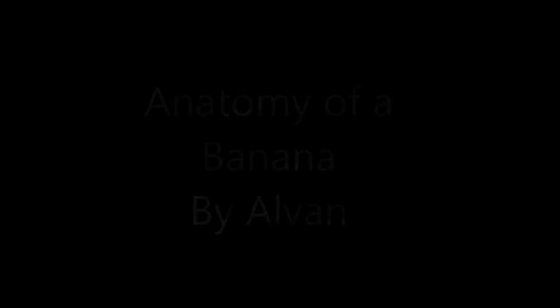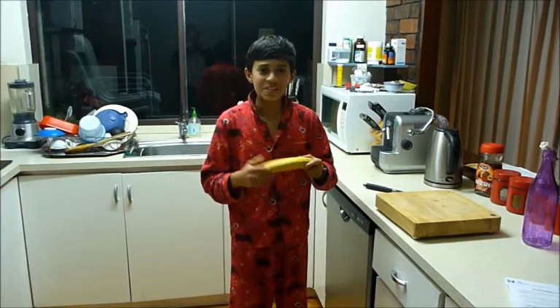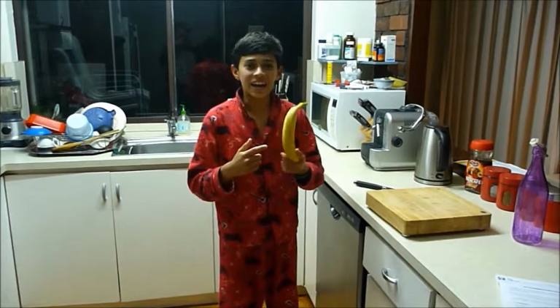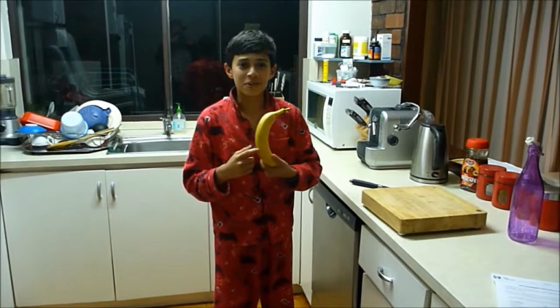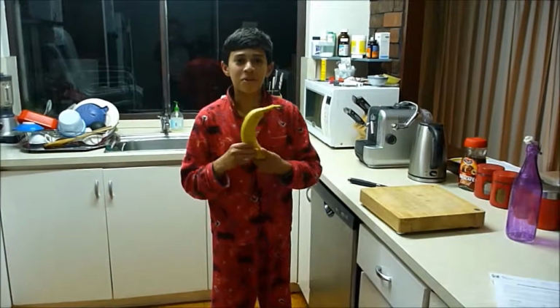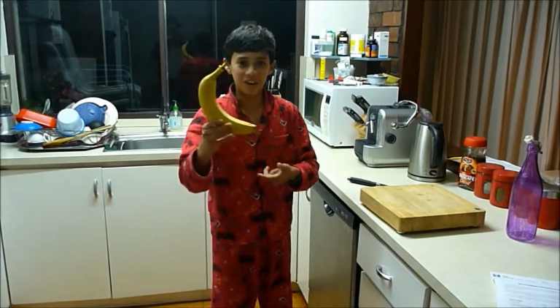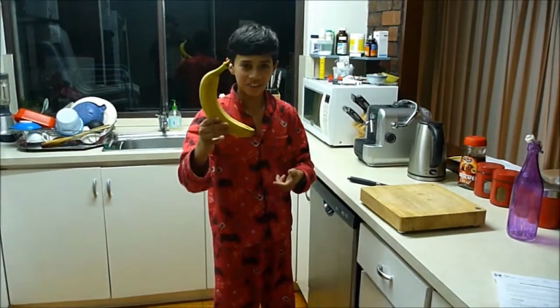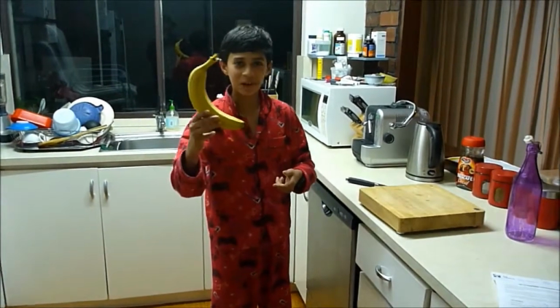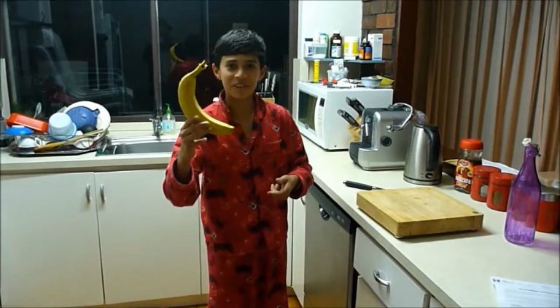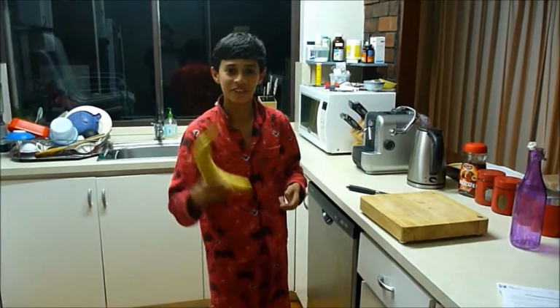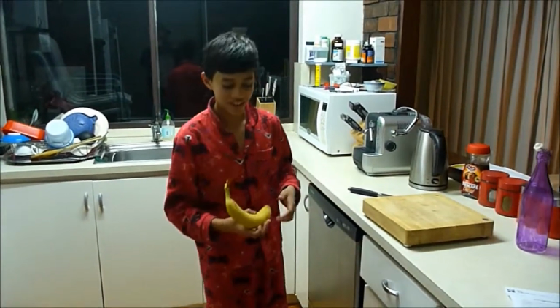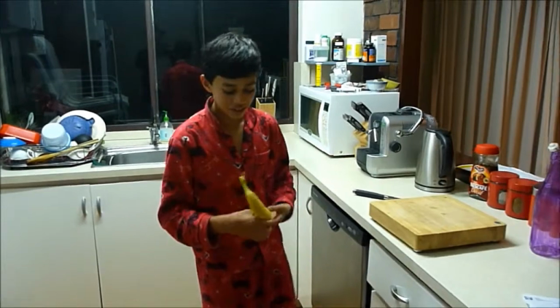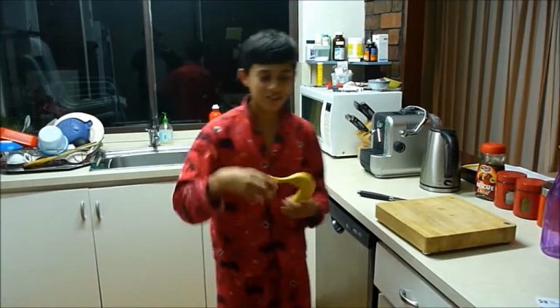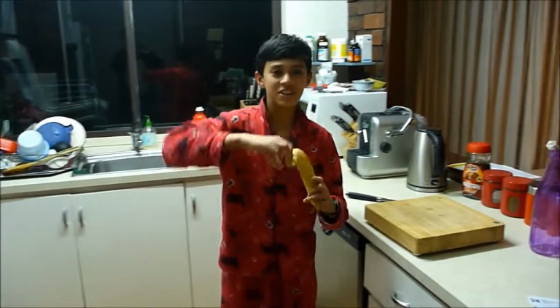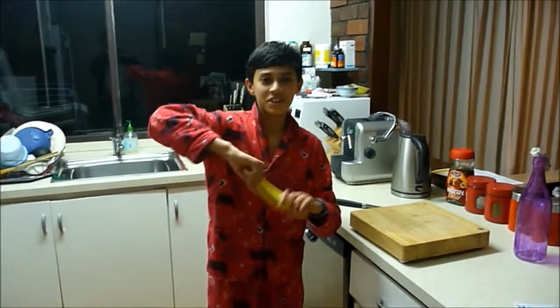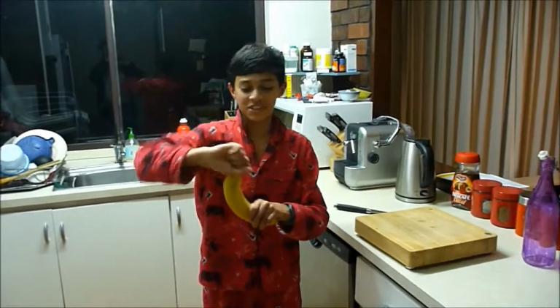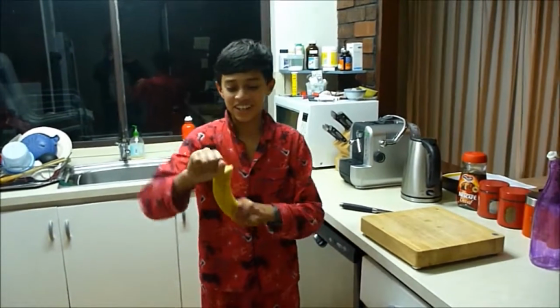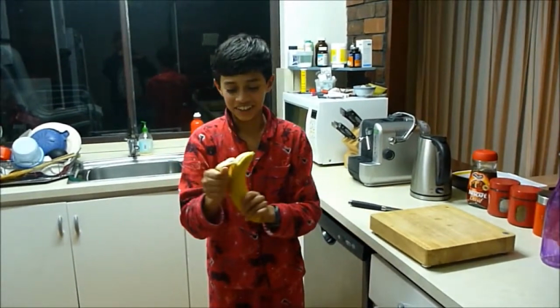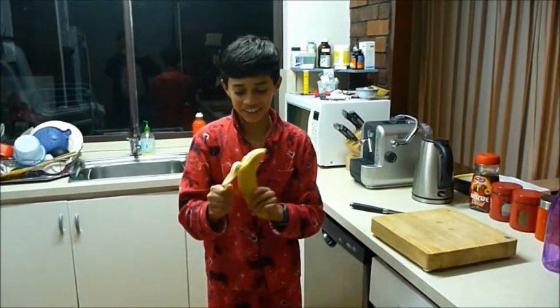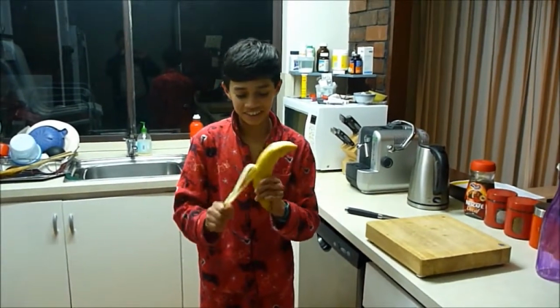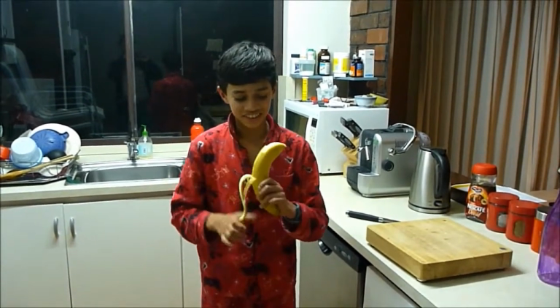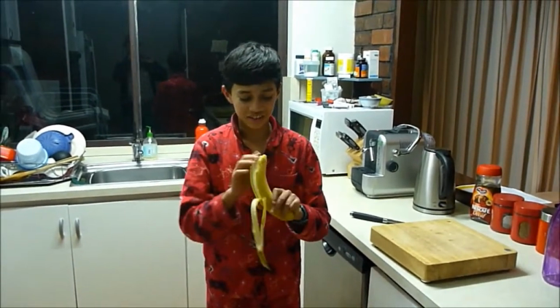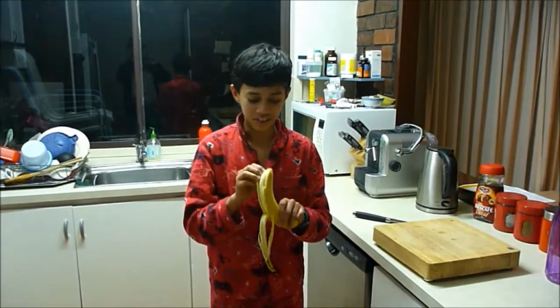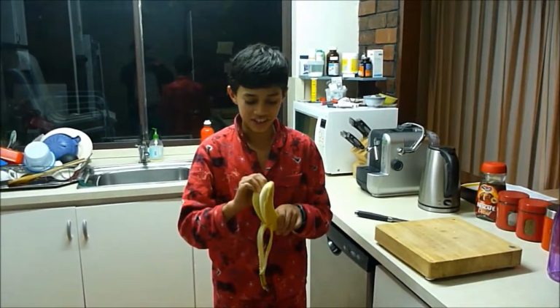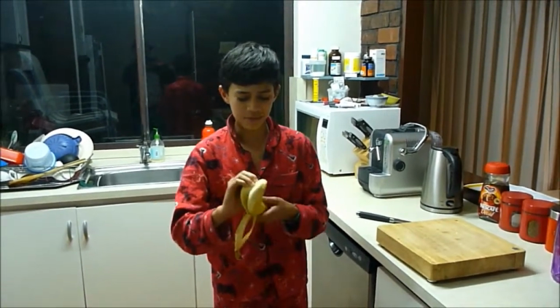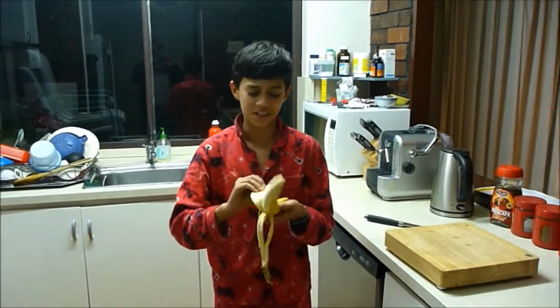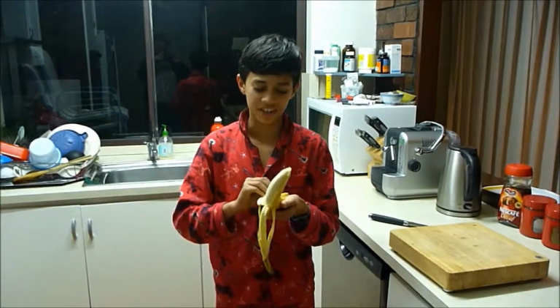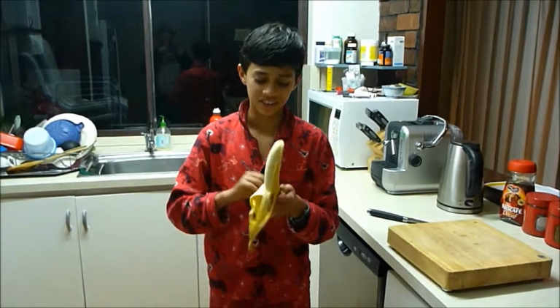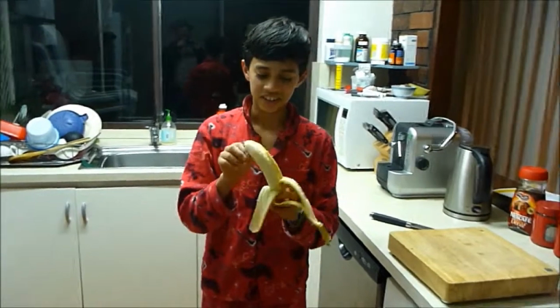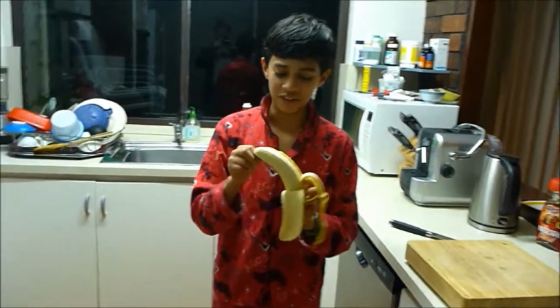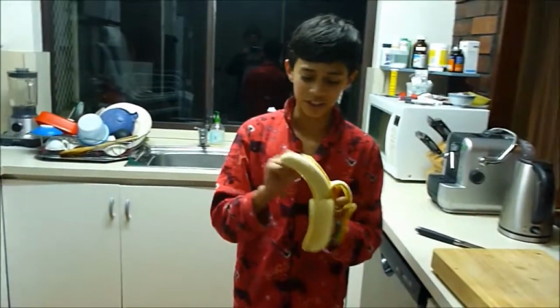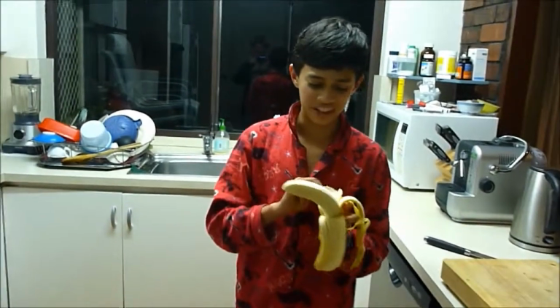This is the anatomy of a banana, a common everyday skin. First, you've got the skin. It's really sometimes hard to peel. It feels really weird.